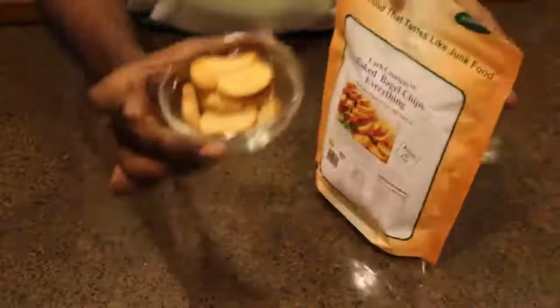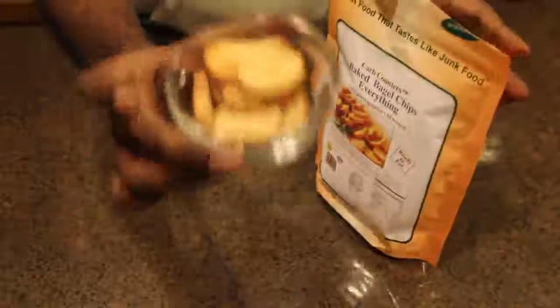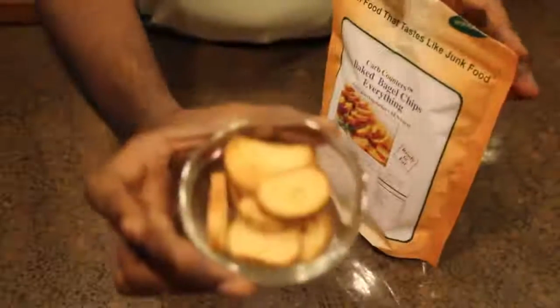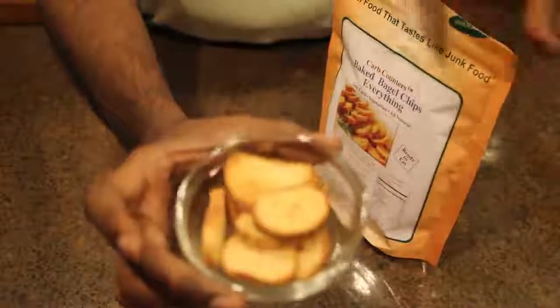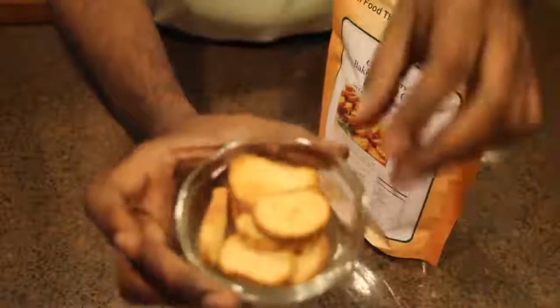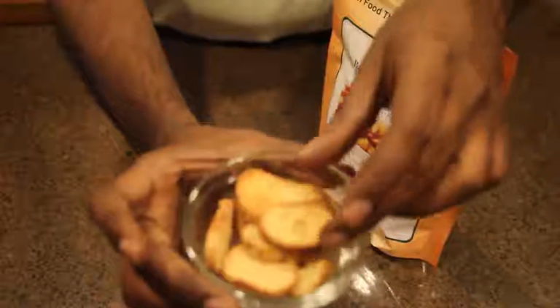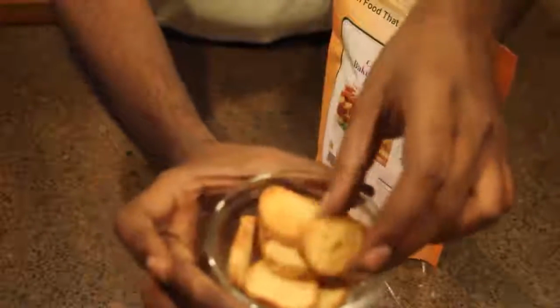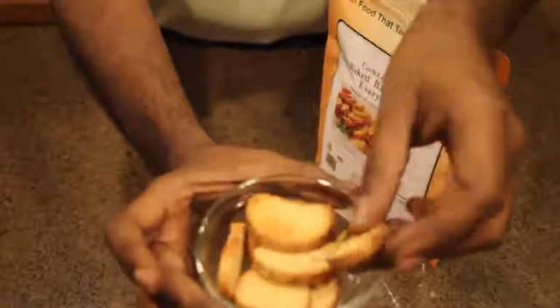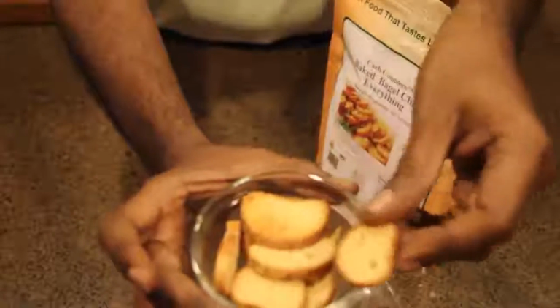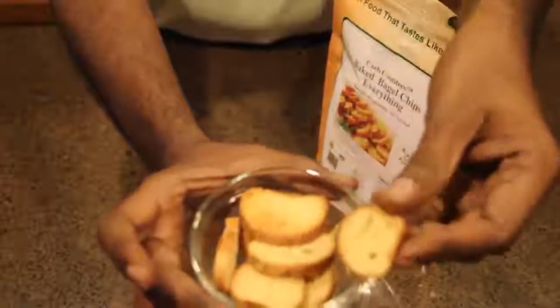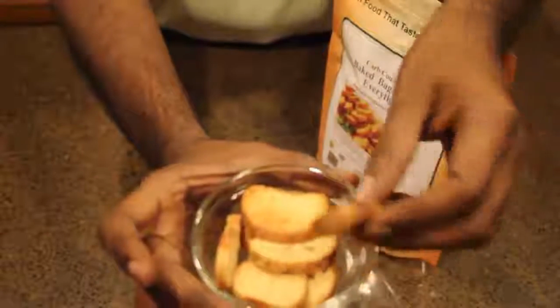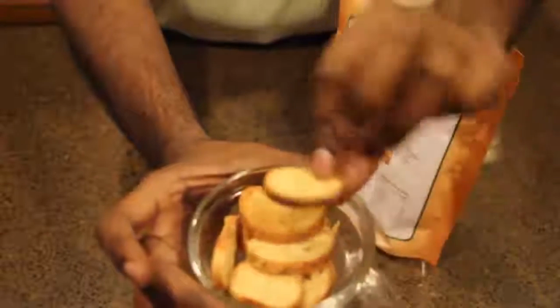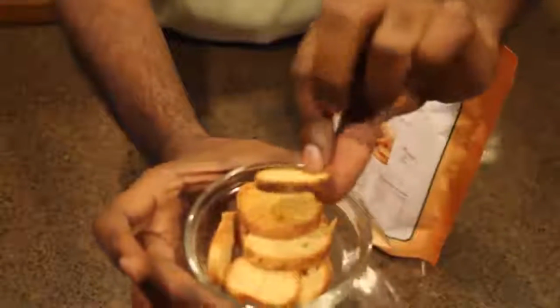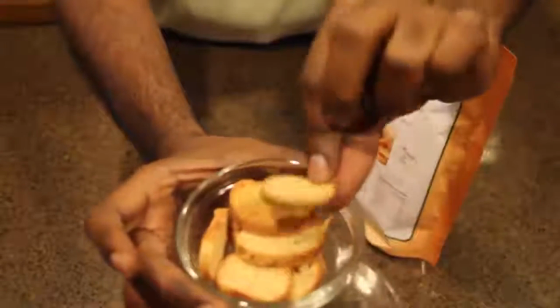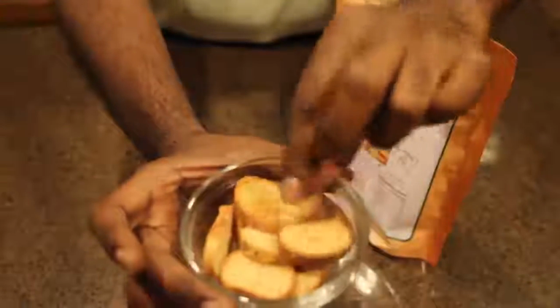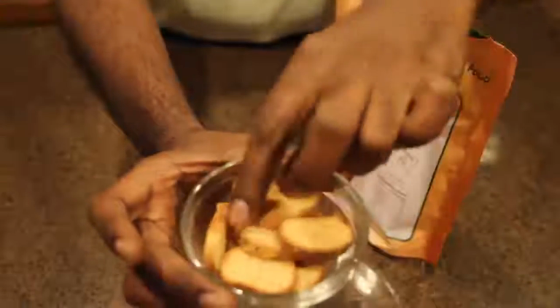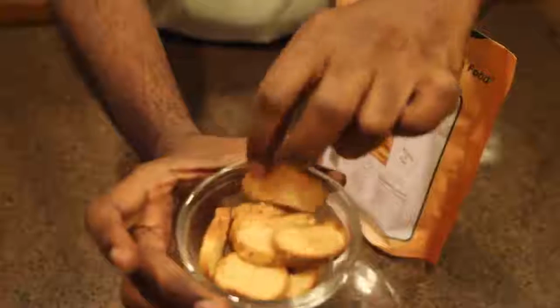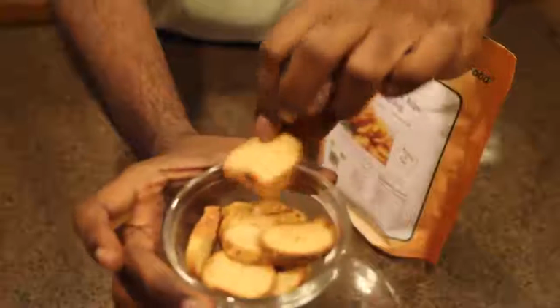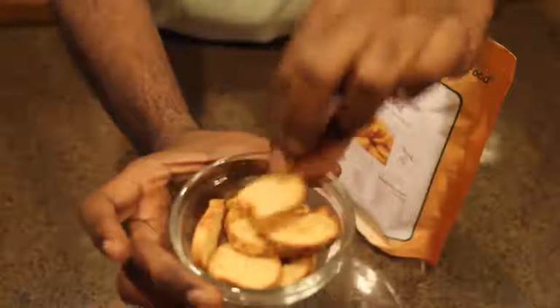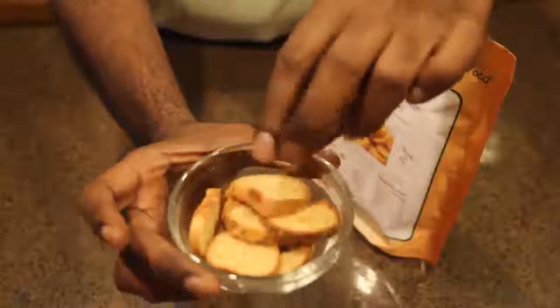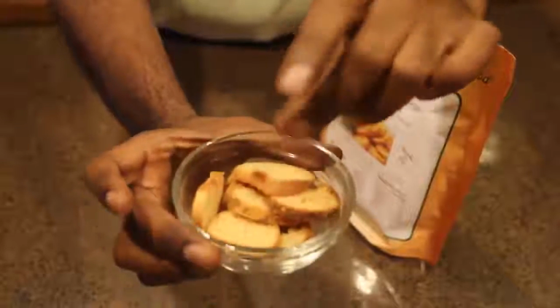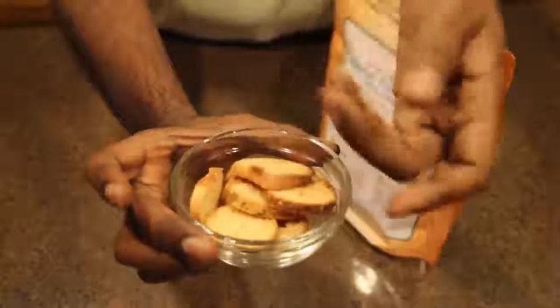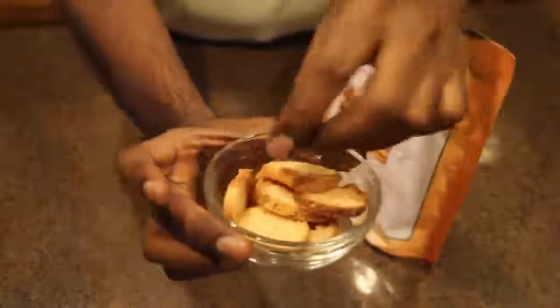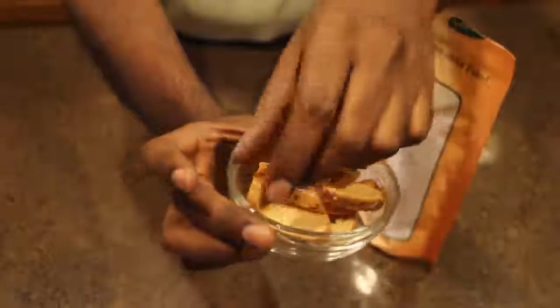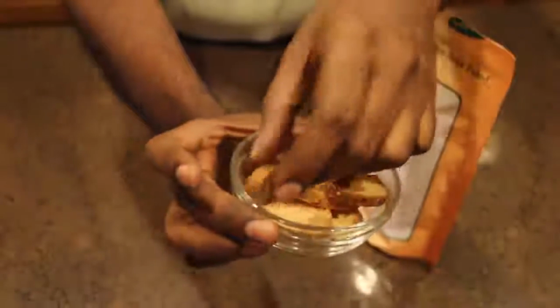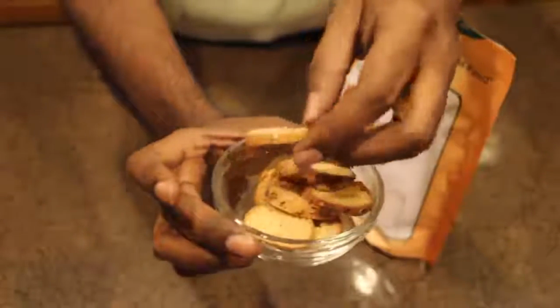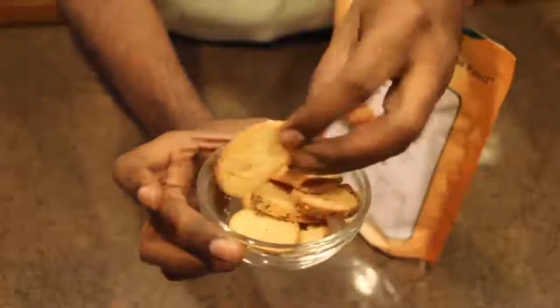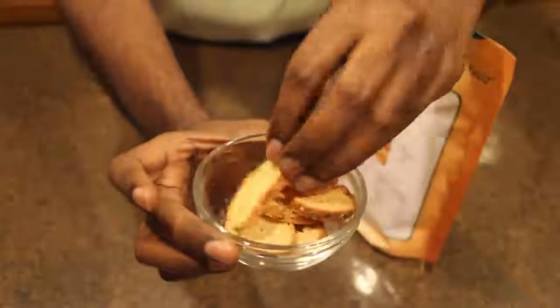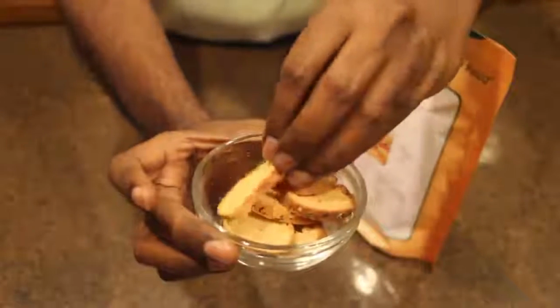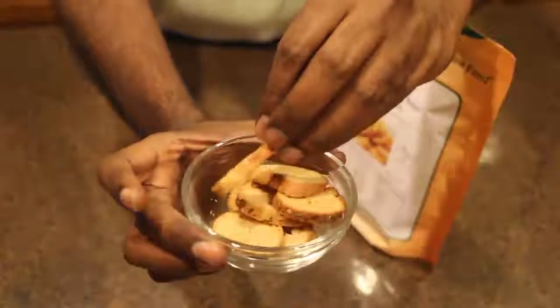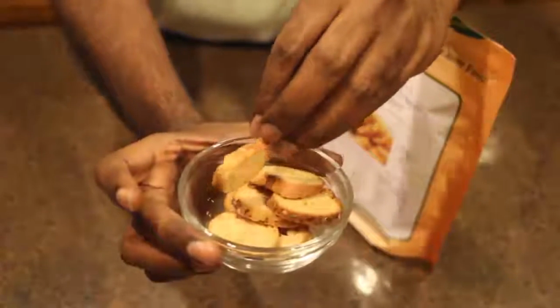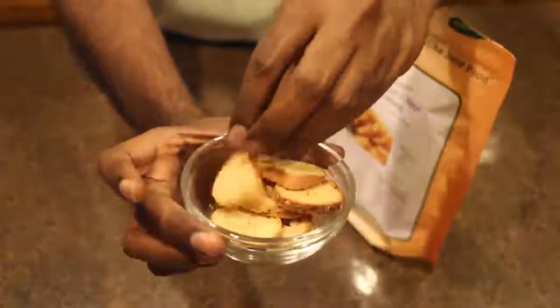It looks like this — it's all slices of bread, it's baked, and it tastes very good. I would say there's no aftertaste.